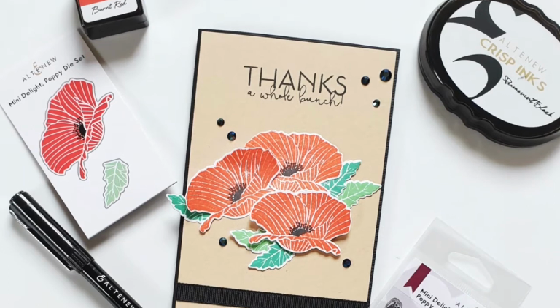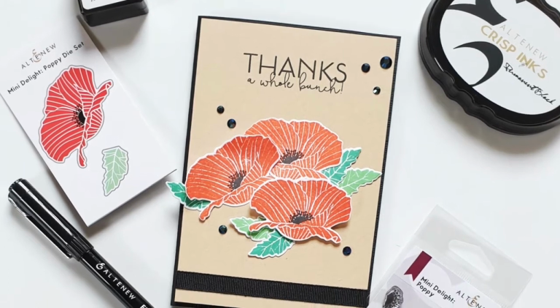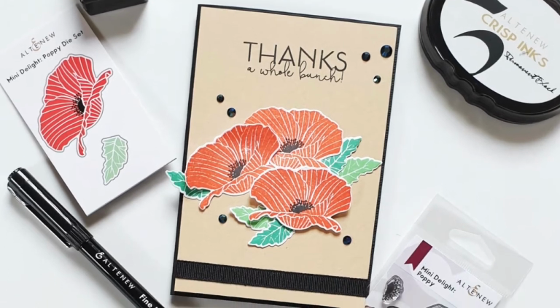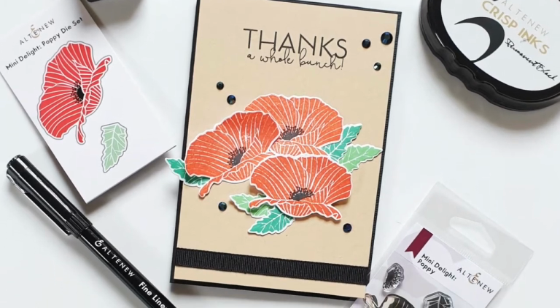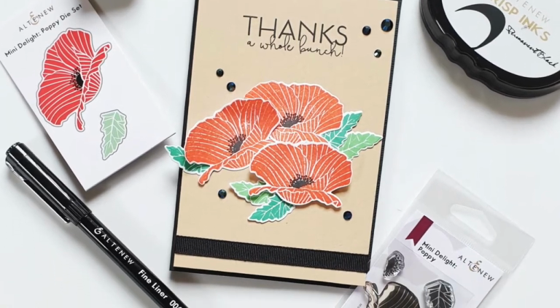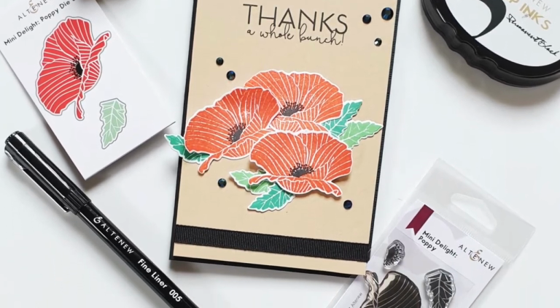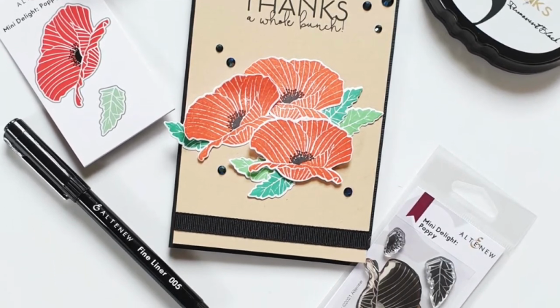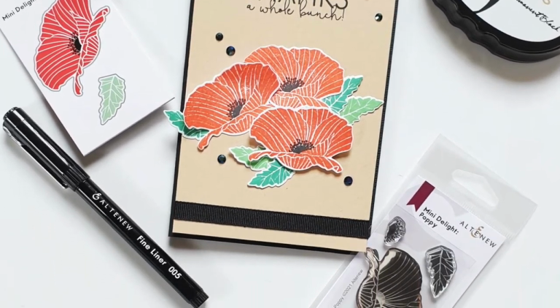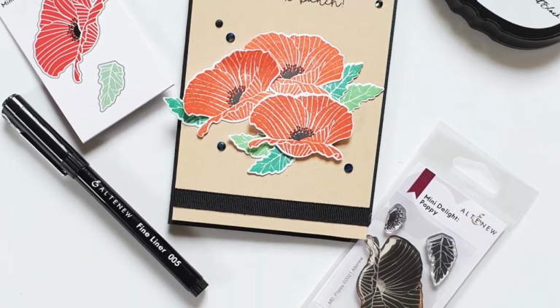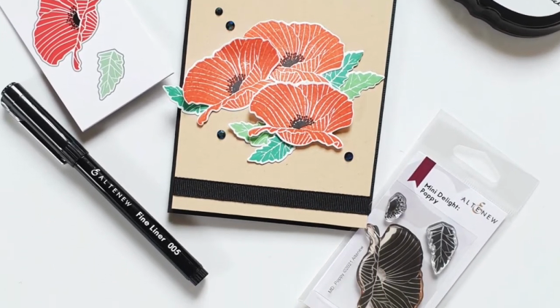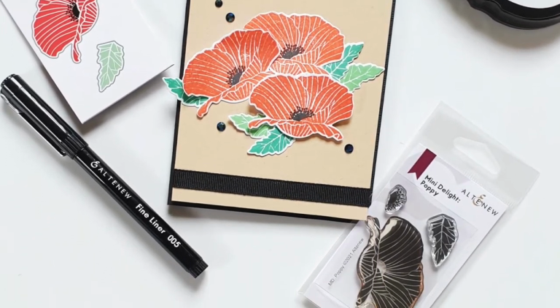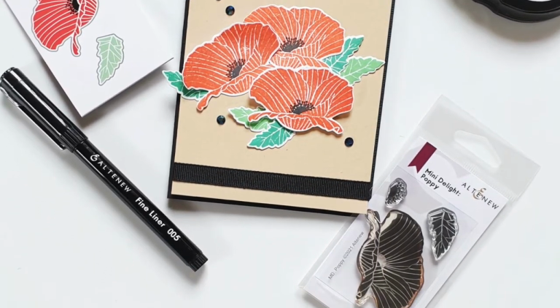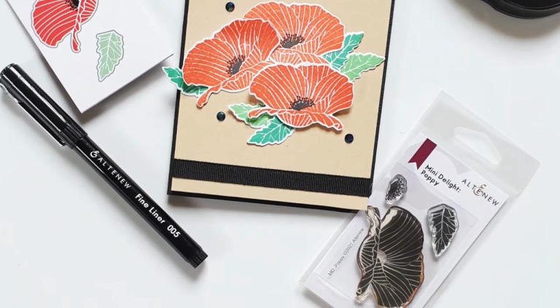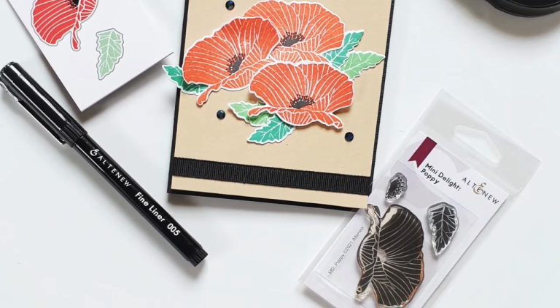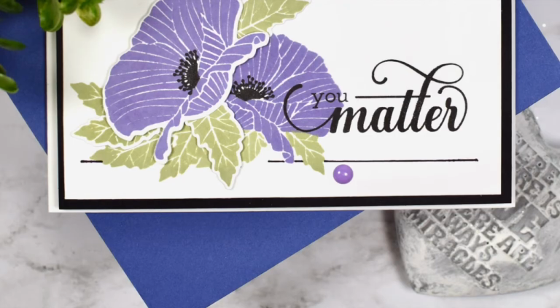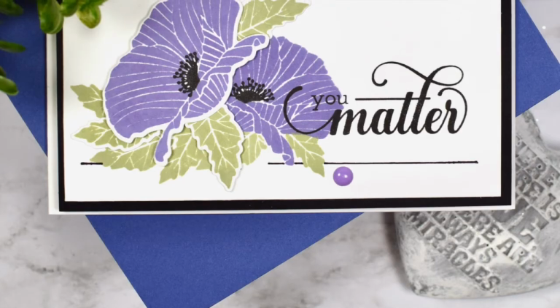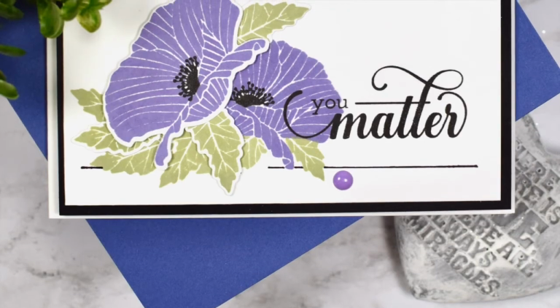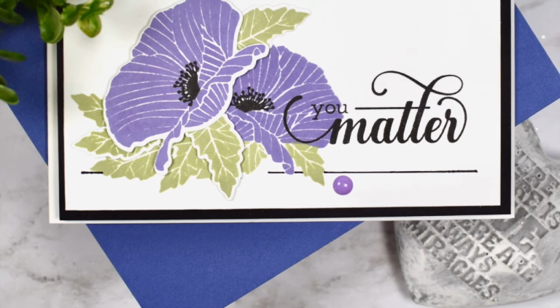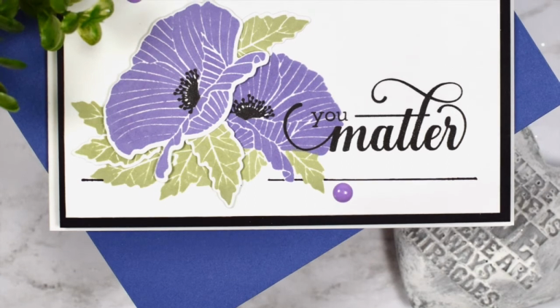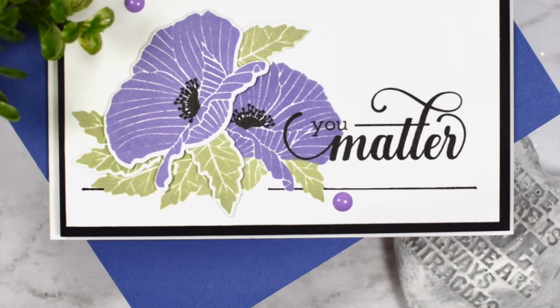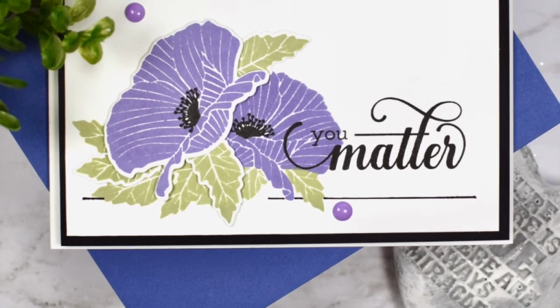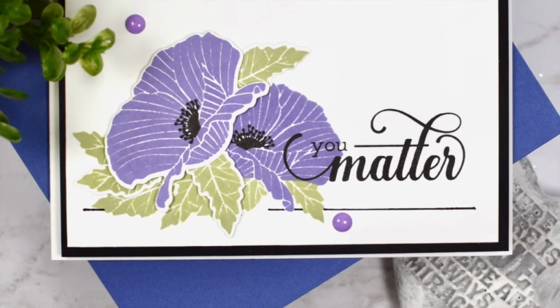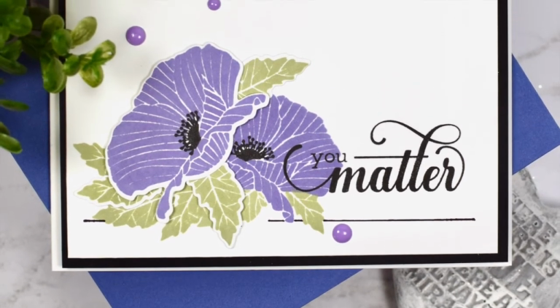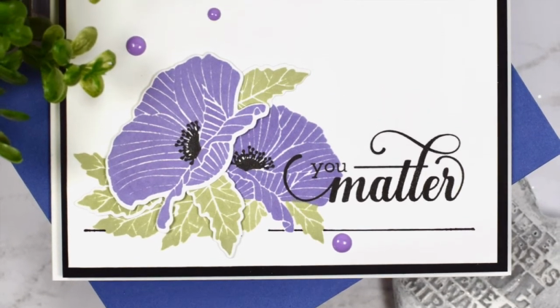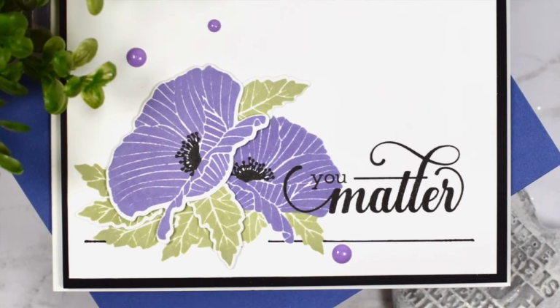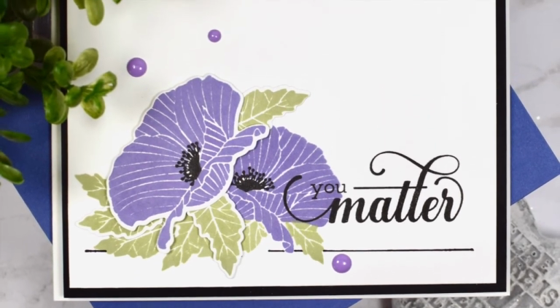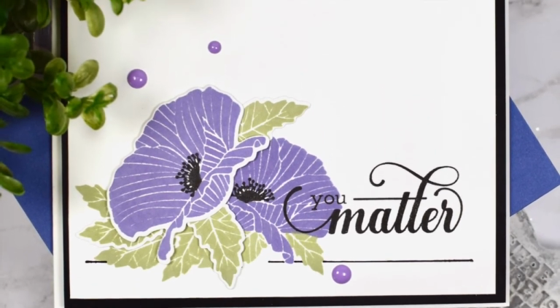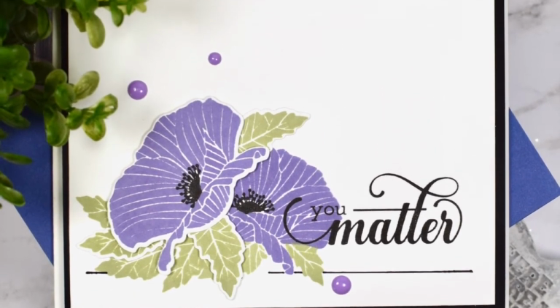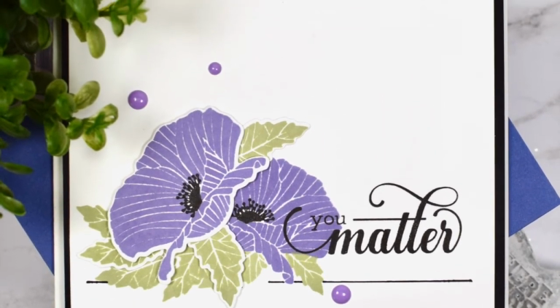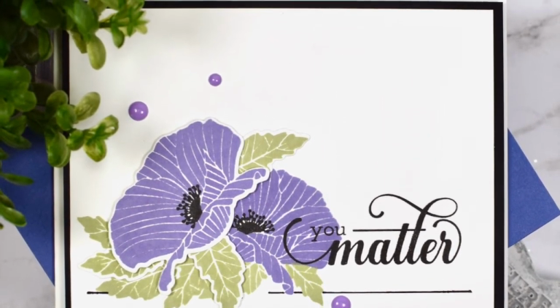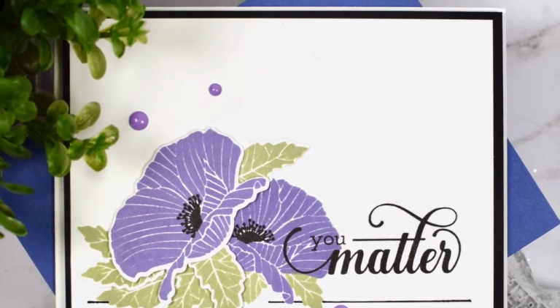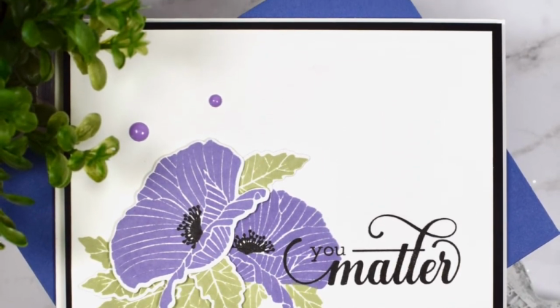Stamp out a simple bloom or combine it with other stamps for a stunning bouquet. This is not only perfect for focal points but also great for backgrounds on your projects.